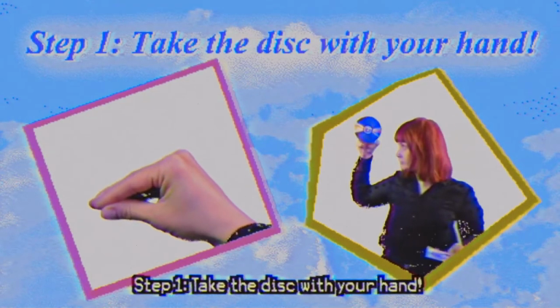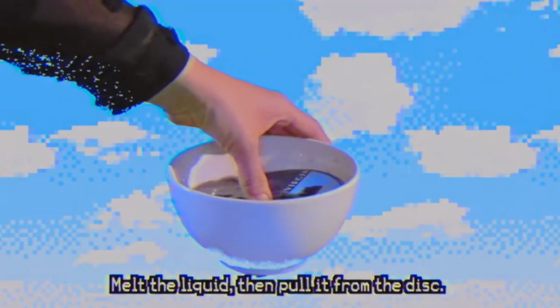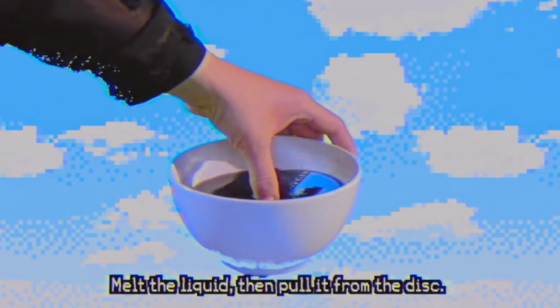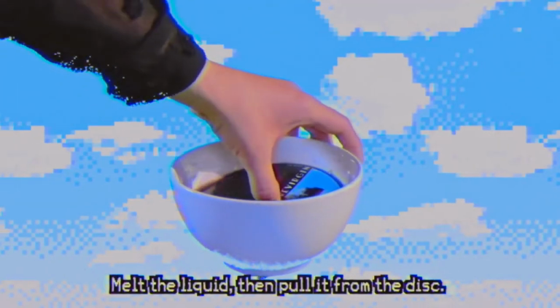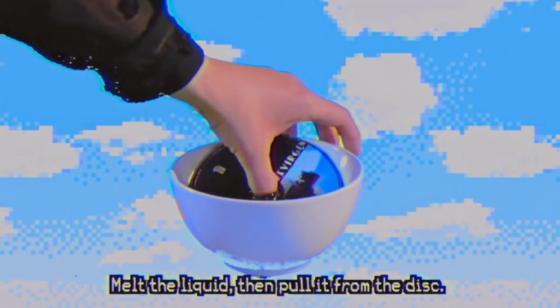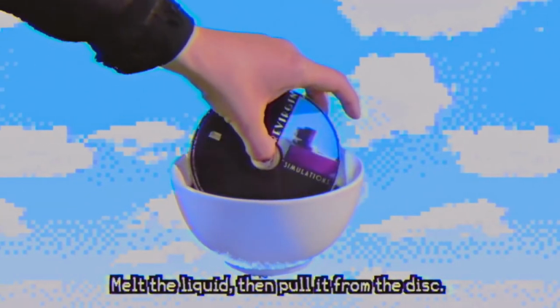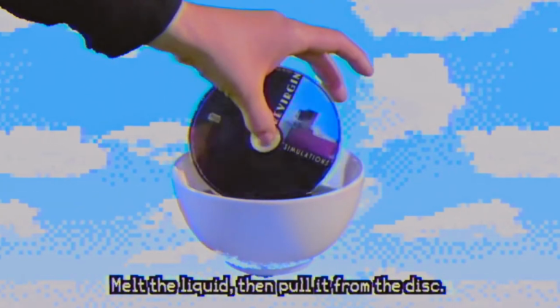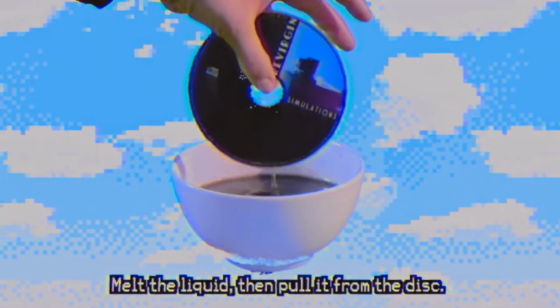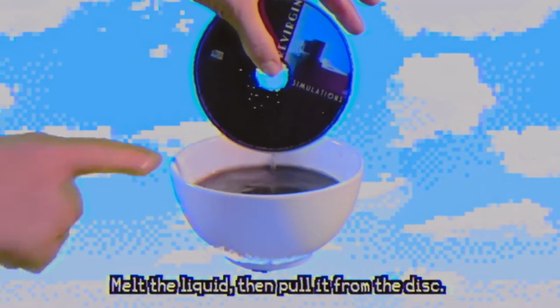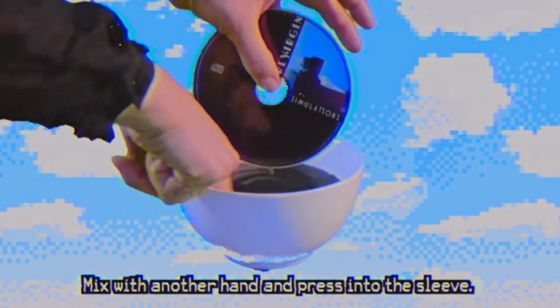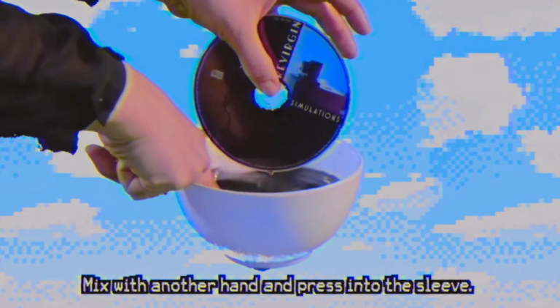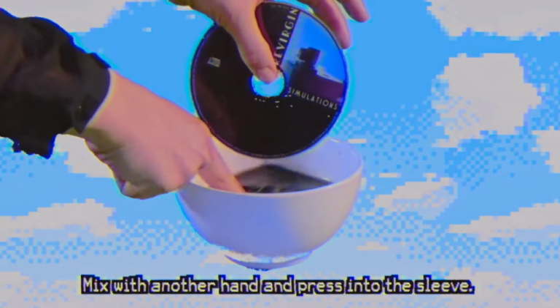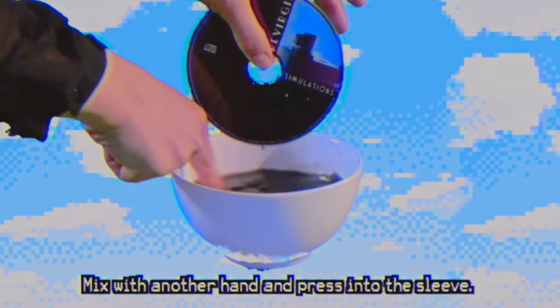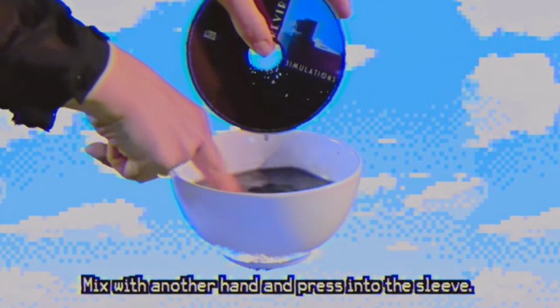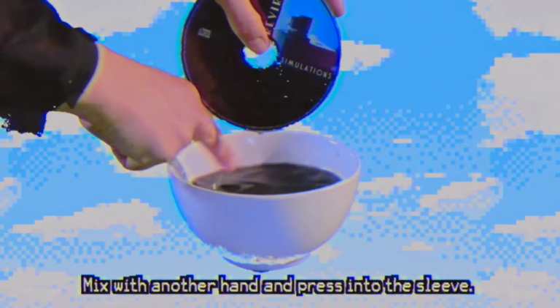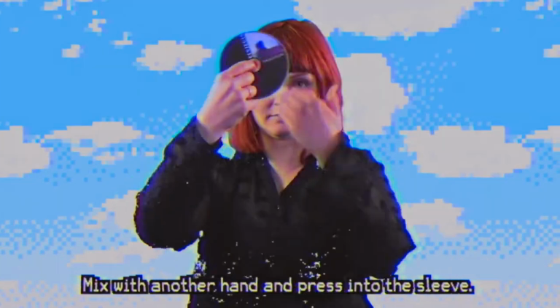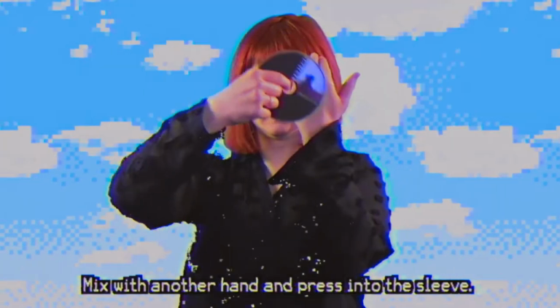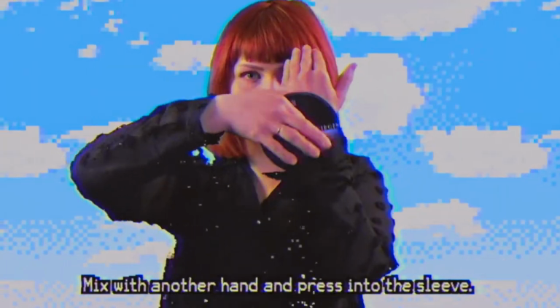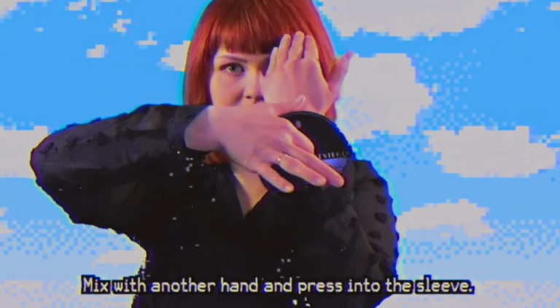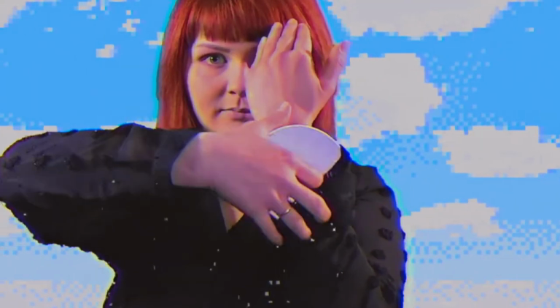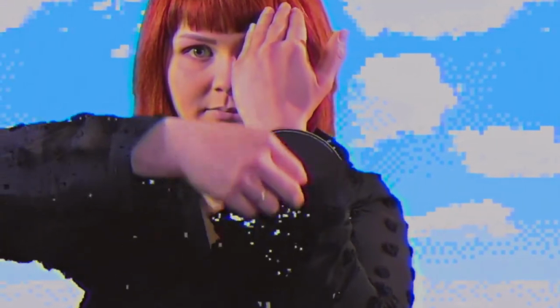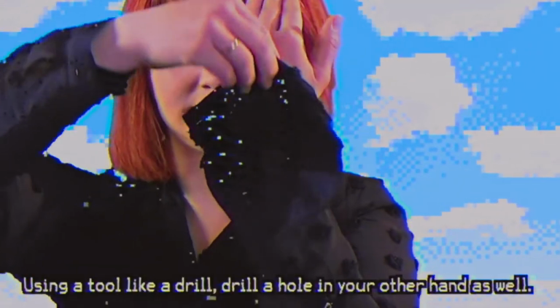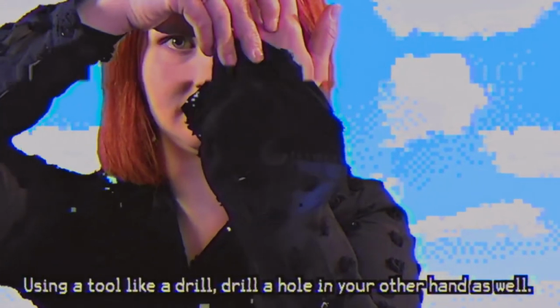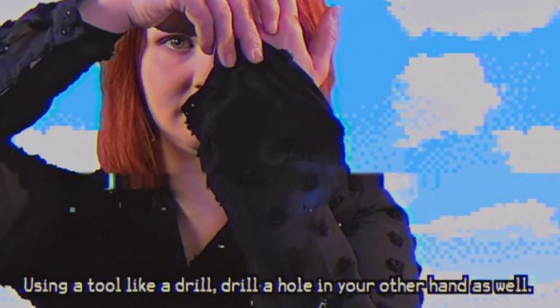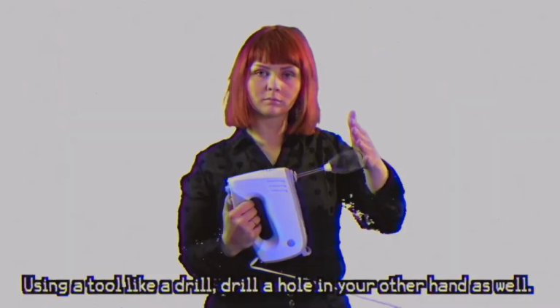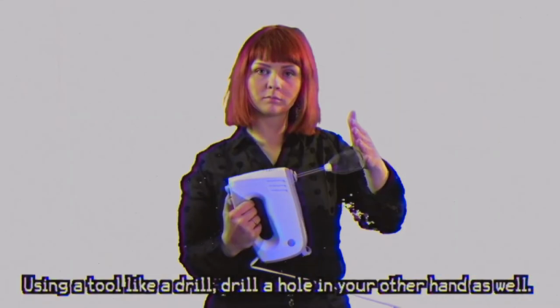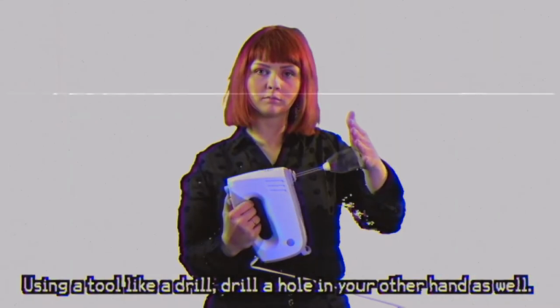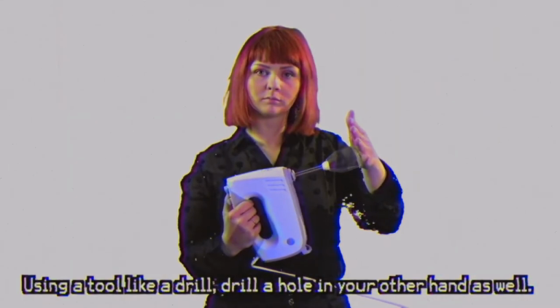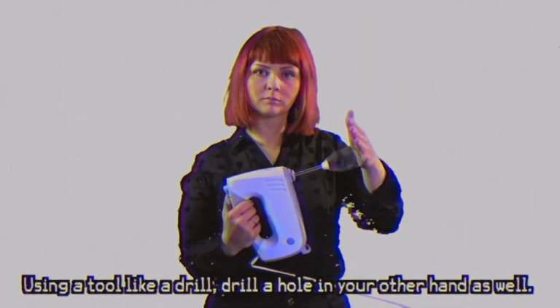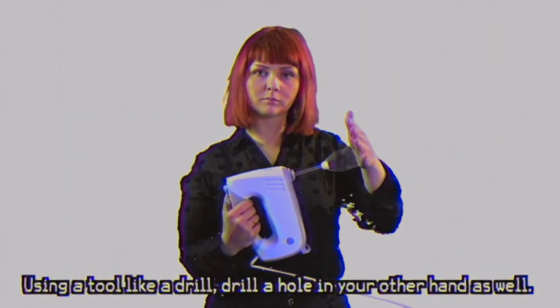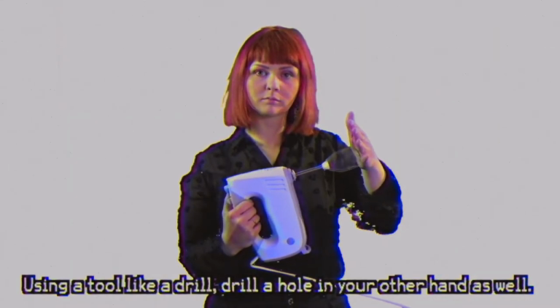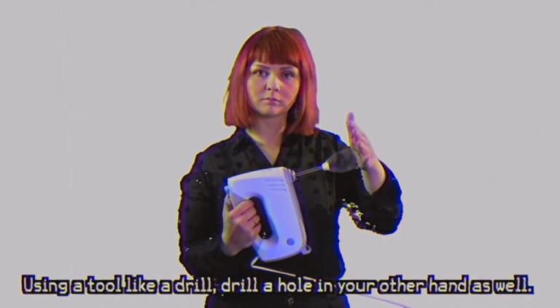Melt the liquid, then pull it from the disc. Mix with another hand and press into the sleeve. Using a tool like a drill,